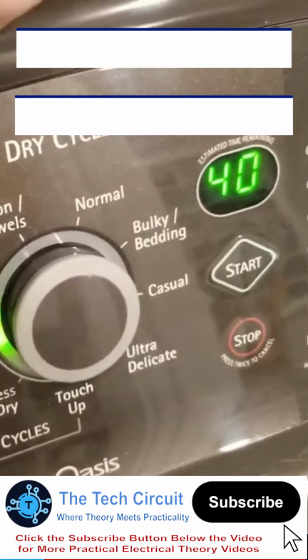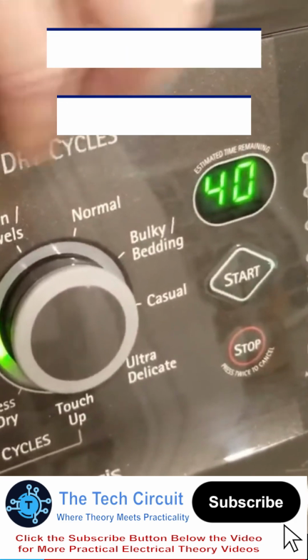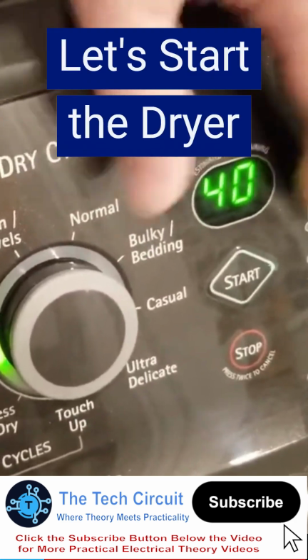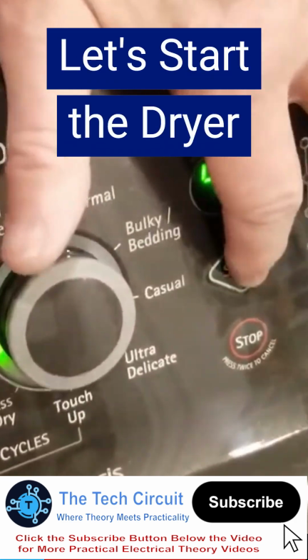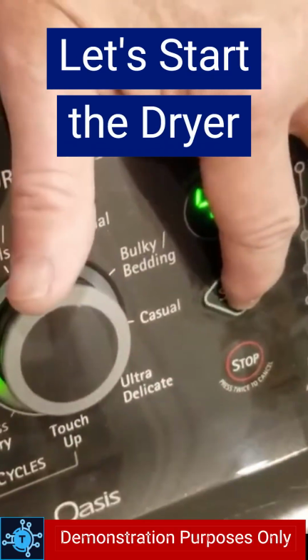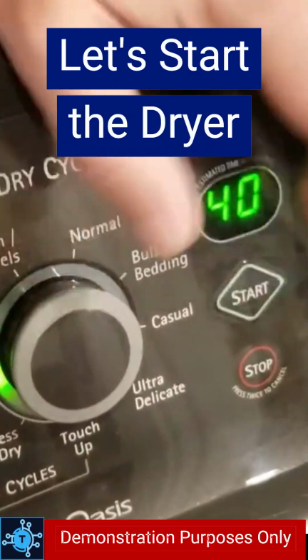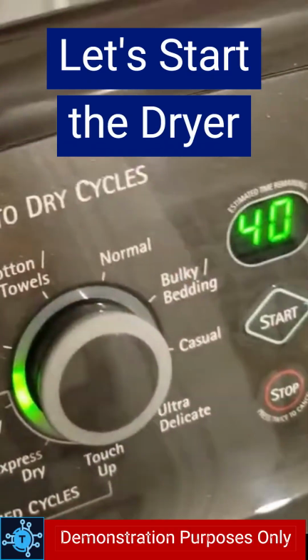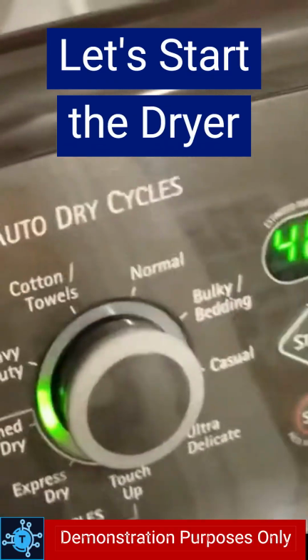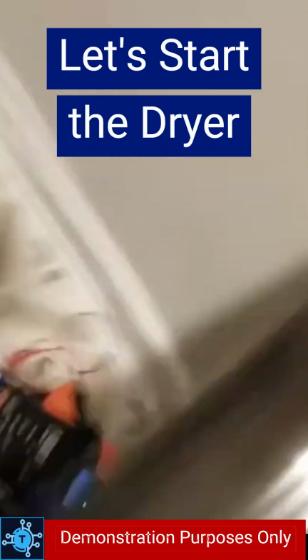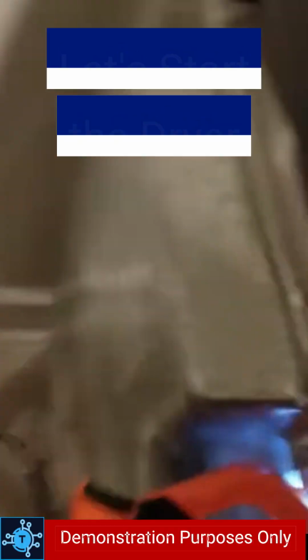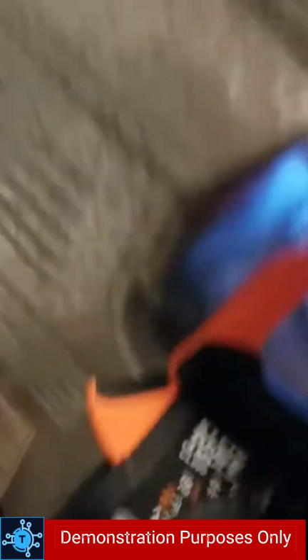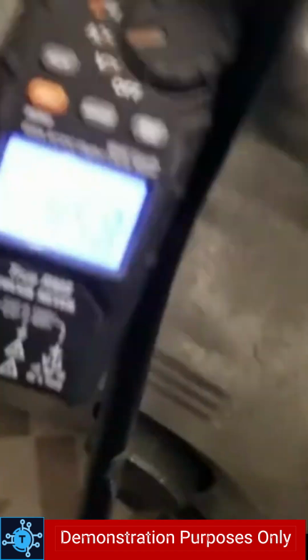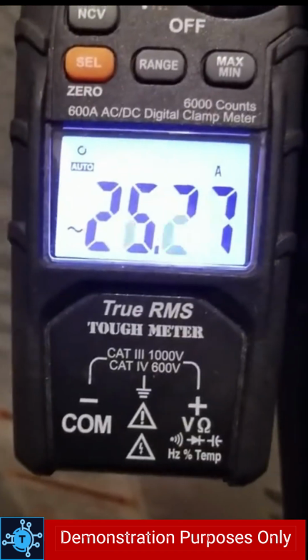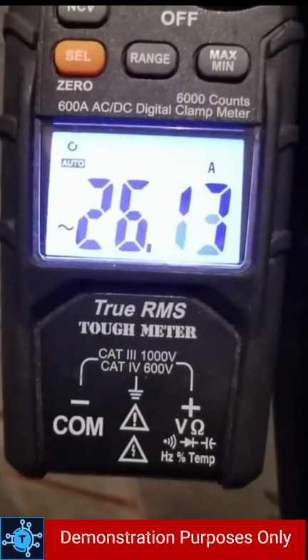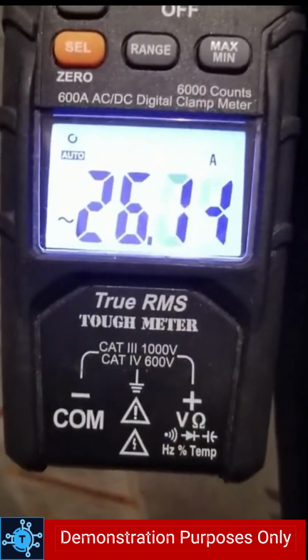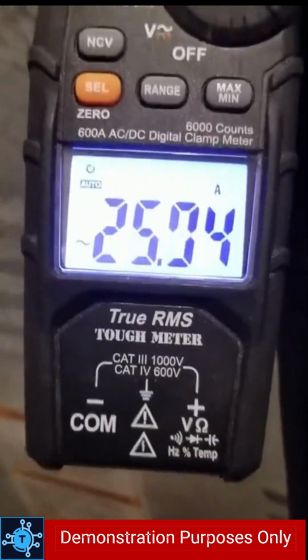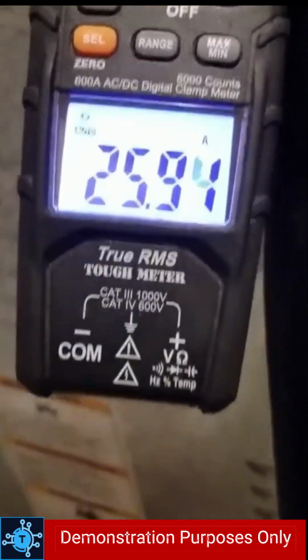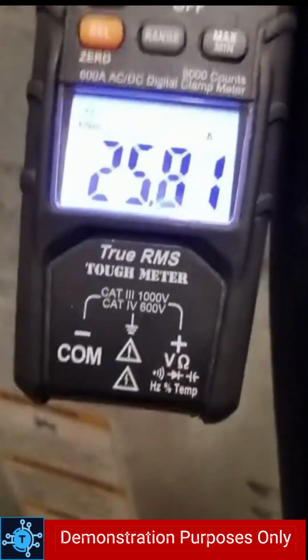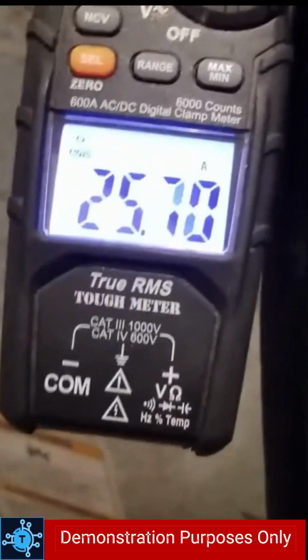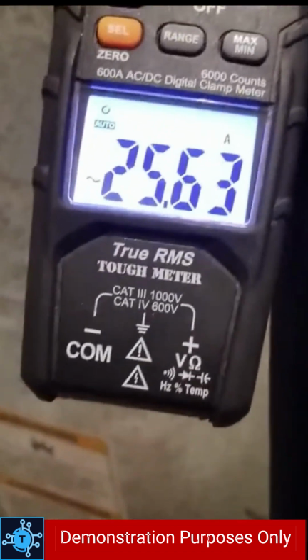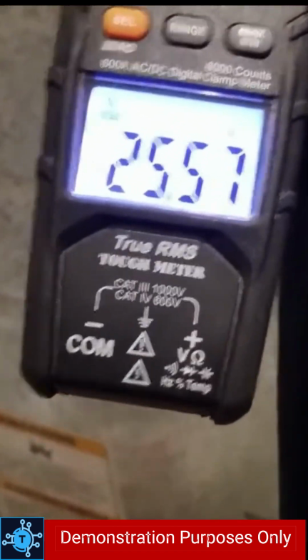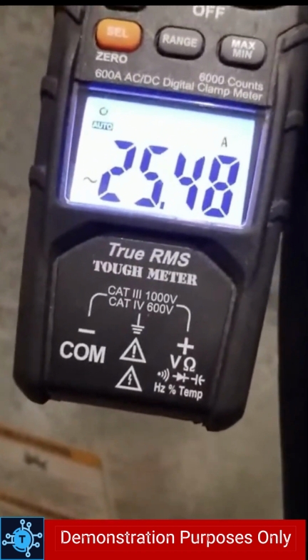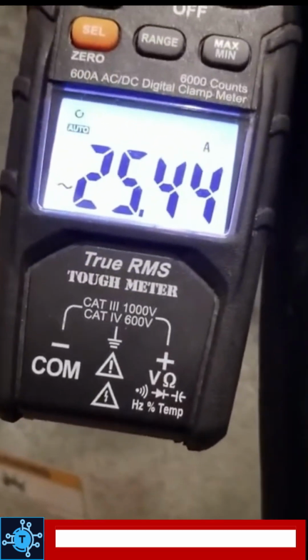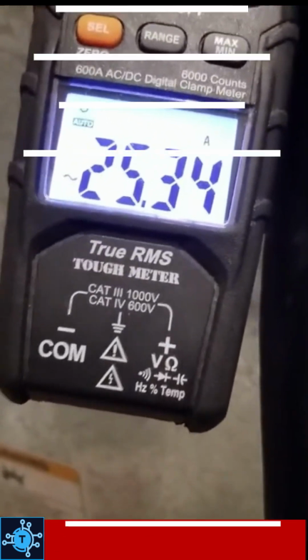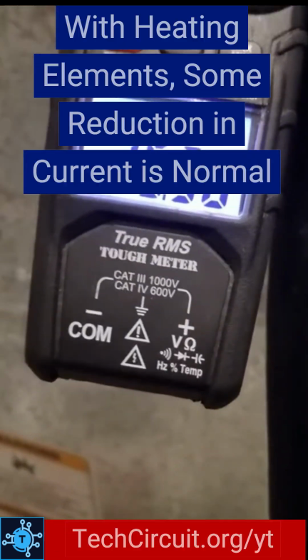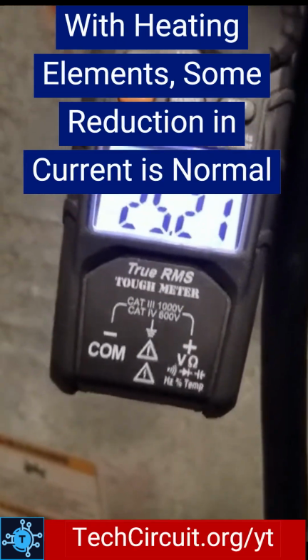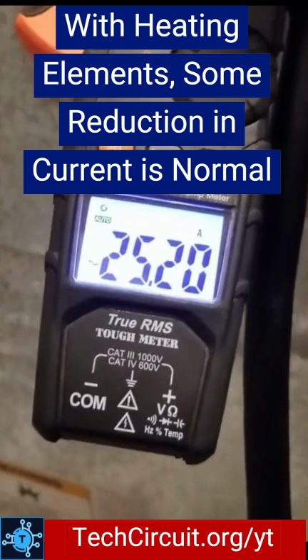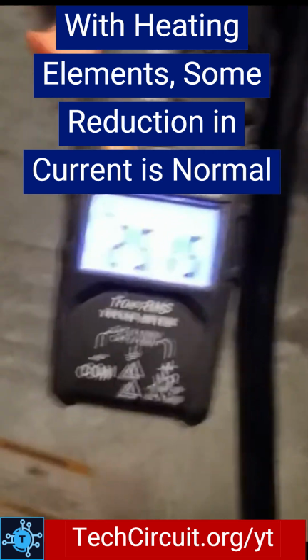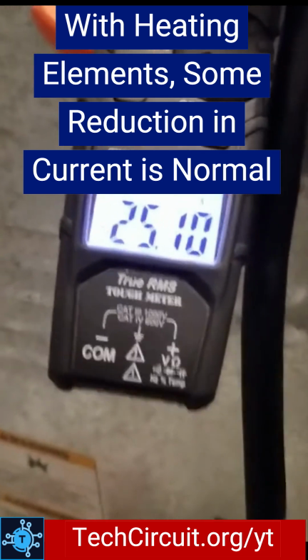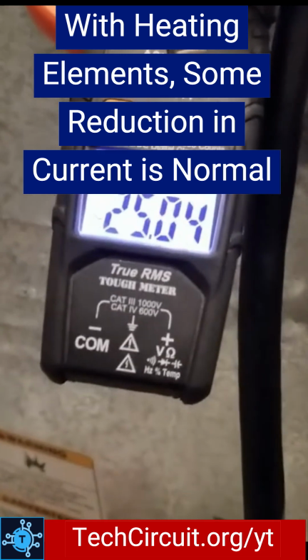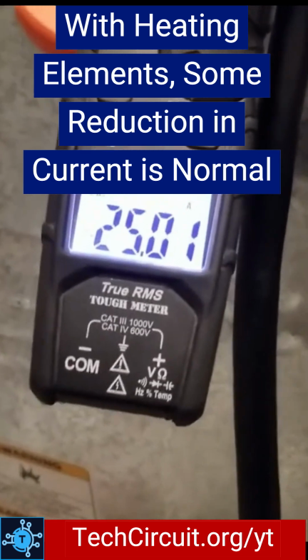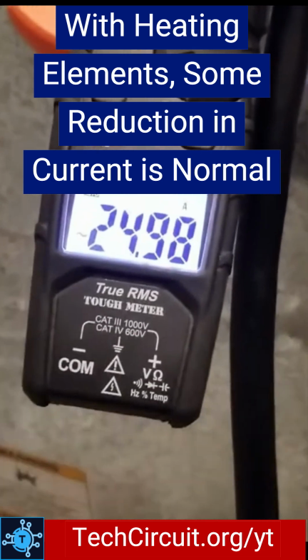I start the dryer in heat mode and the current comes up to around 26 amps and settles closer to 24. That's expected. Heating elements increase in resistance as they warm, causing the current to slightly drop.